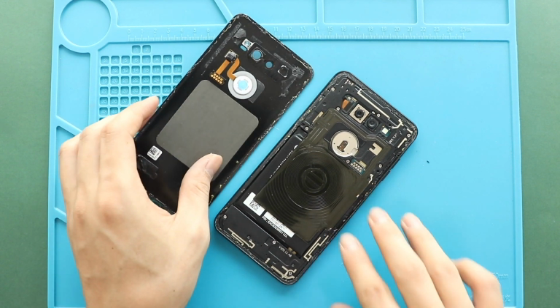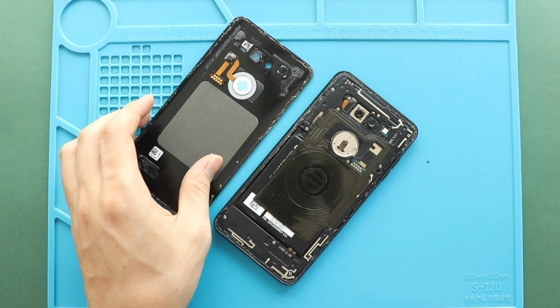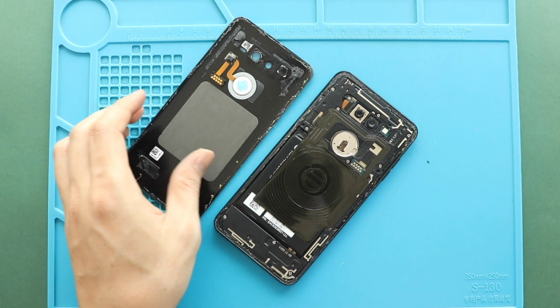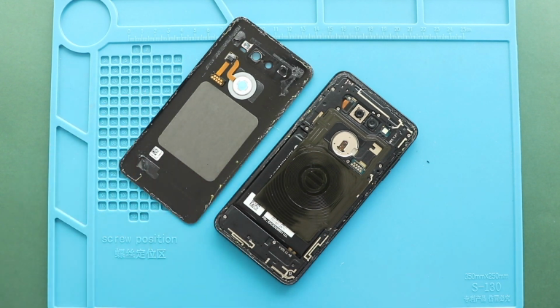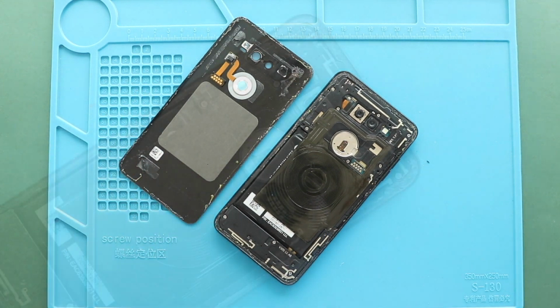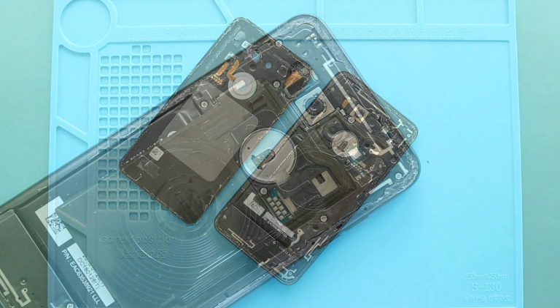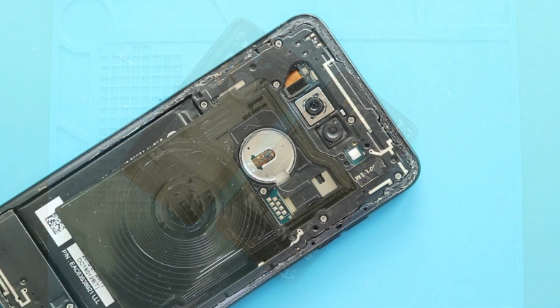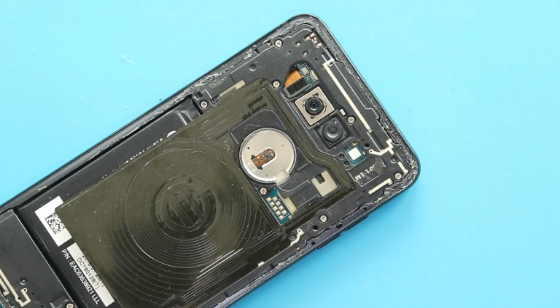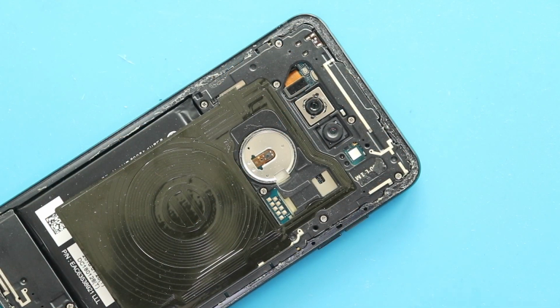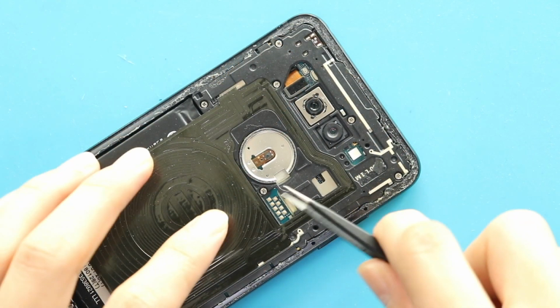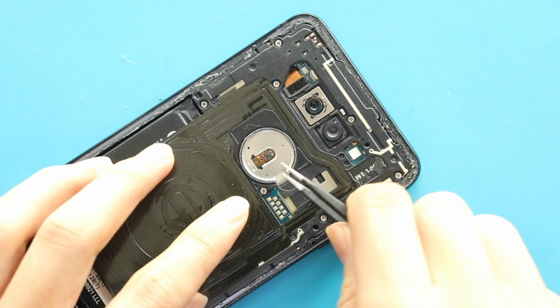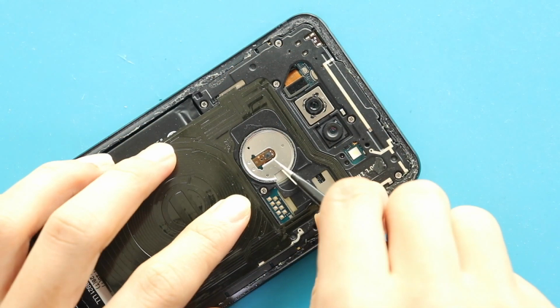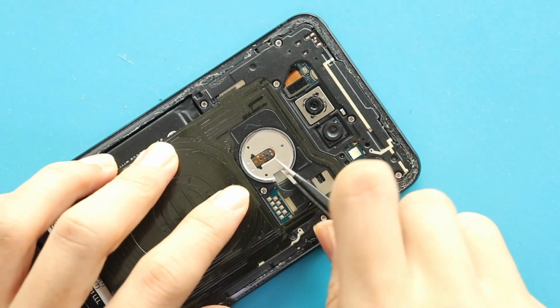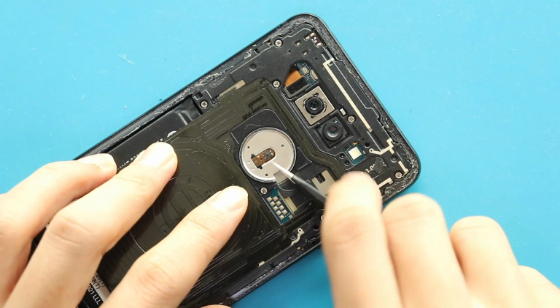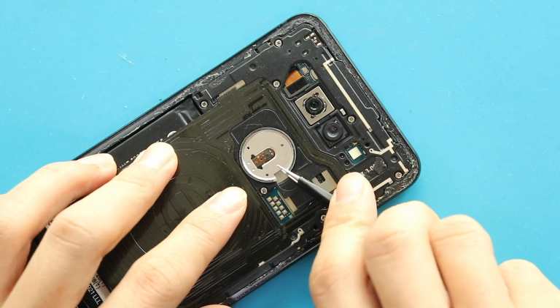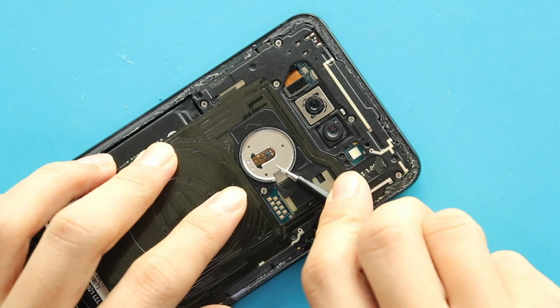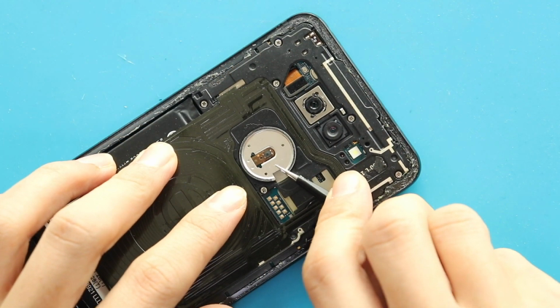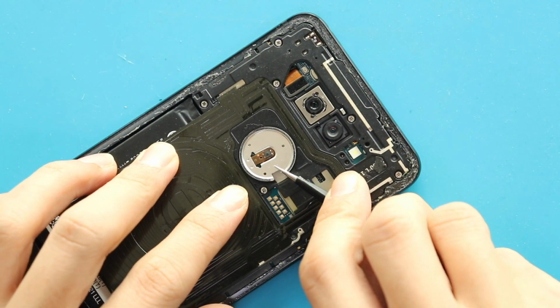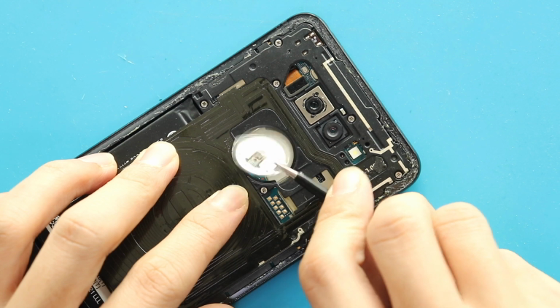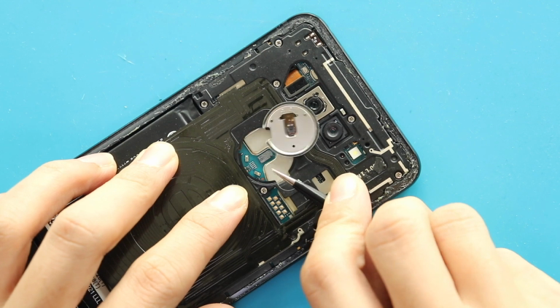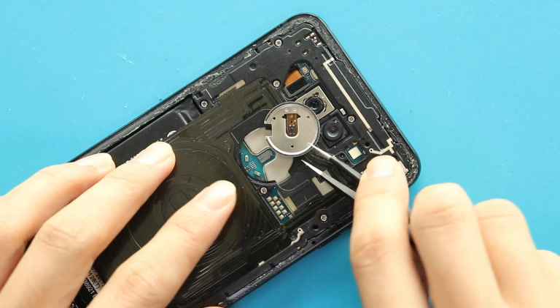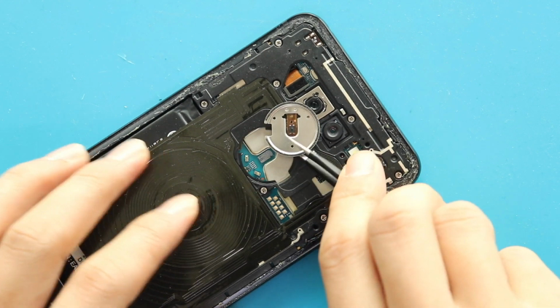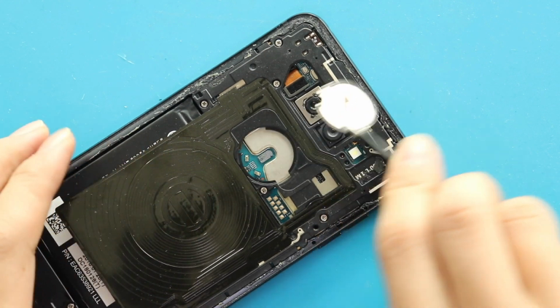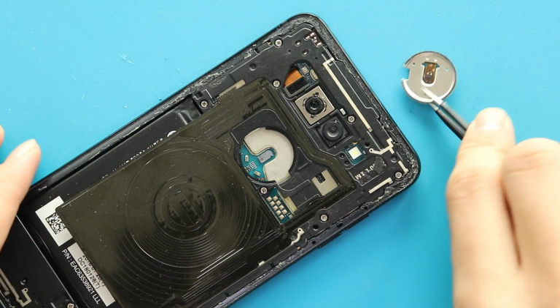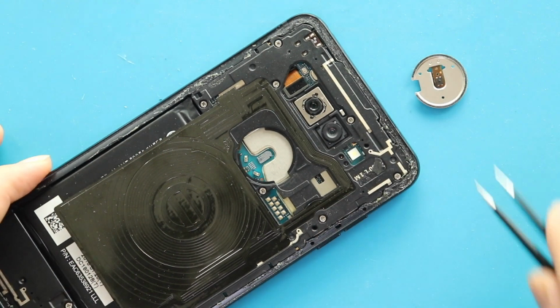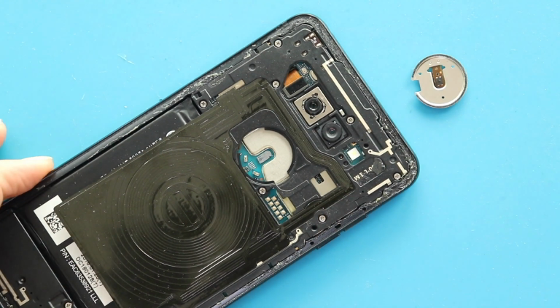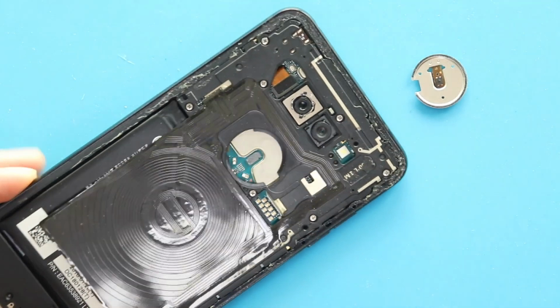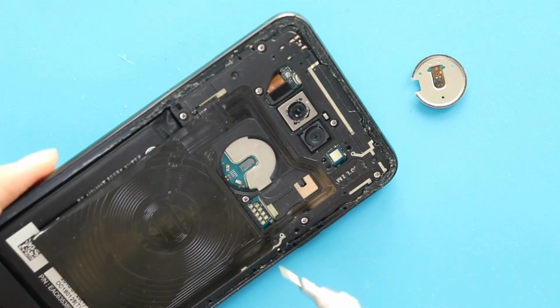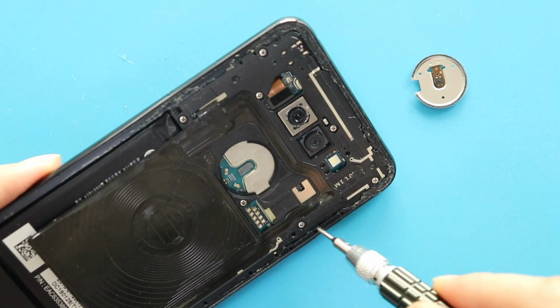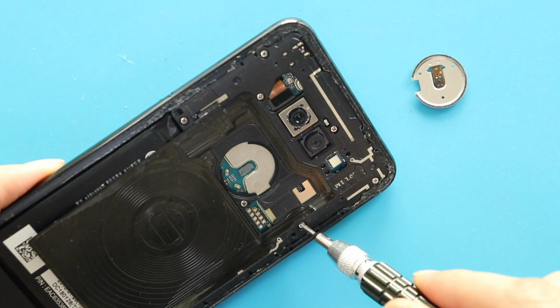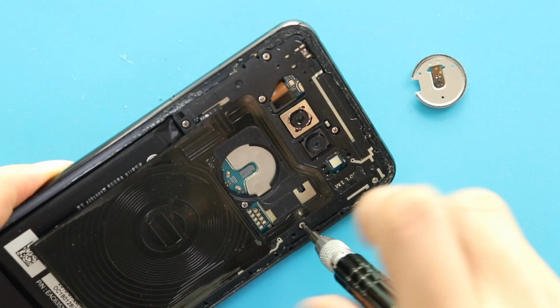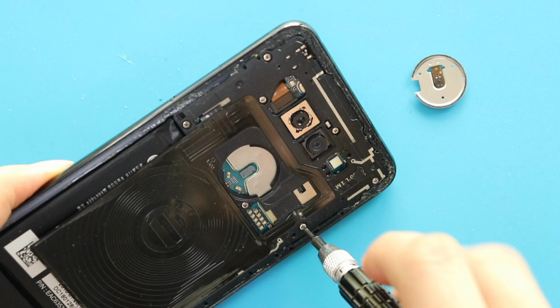Take out the back cover and then take out the power button bracket using a tweezer. Next, take out the board frame with the pad by undoing seven screws.